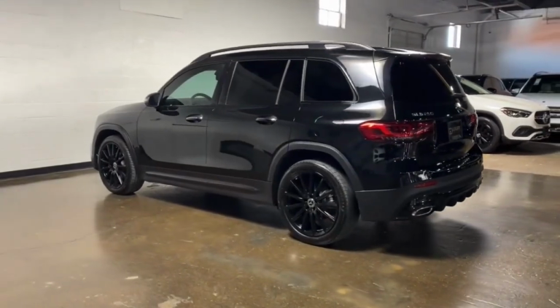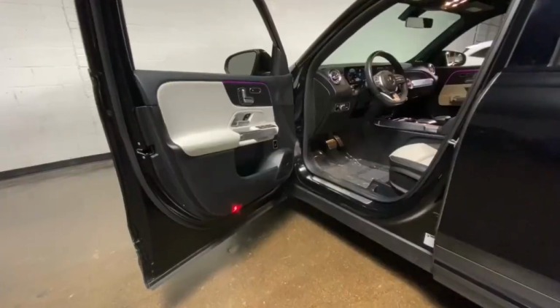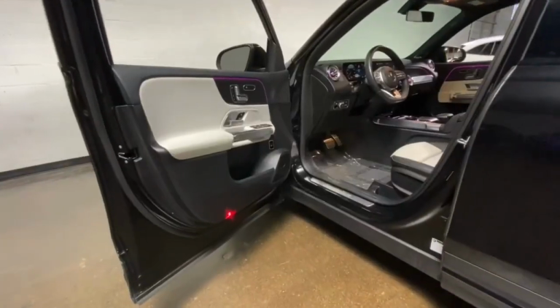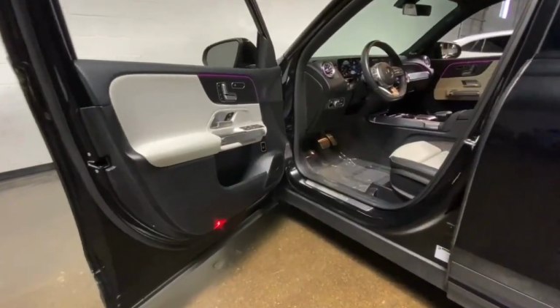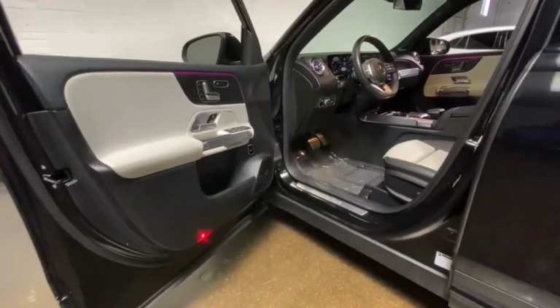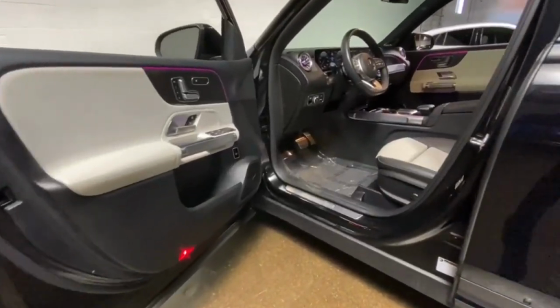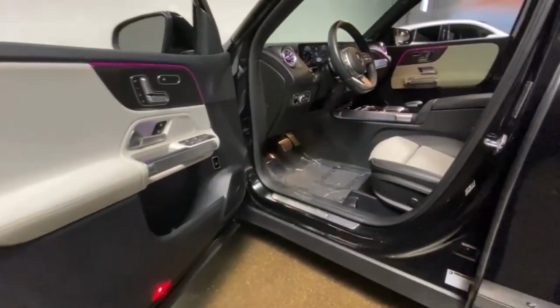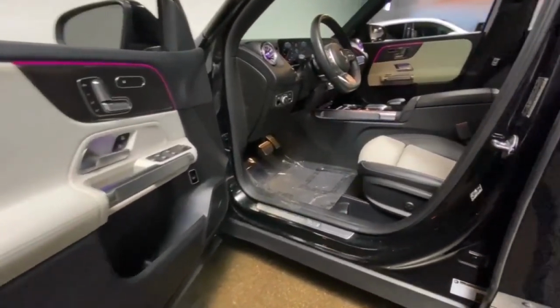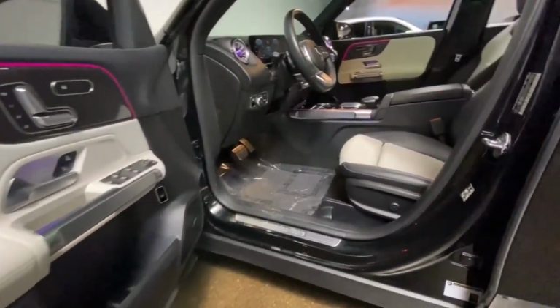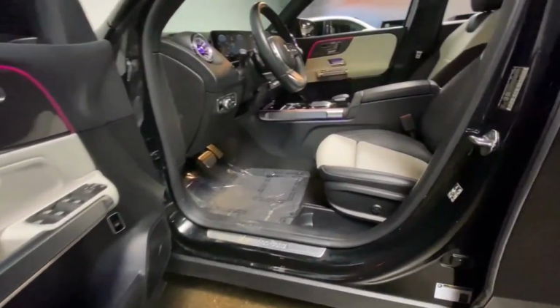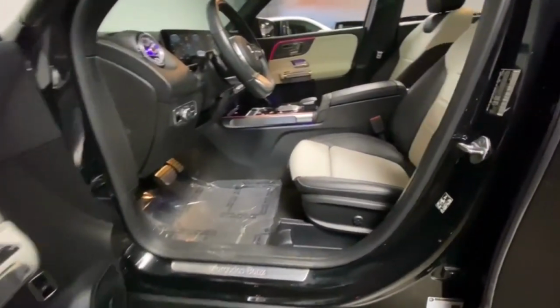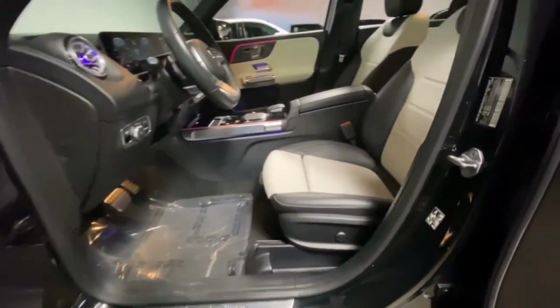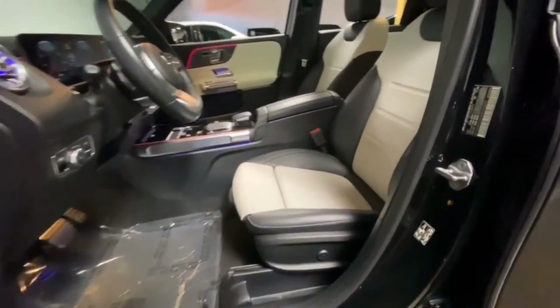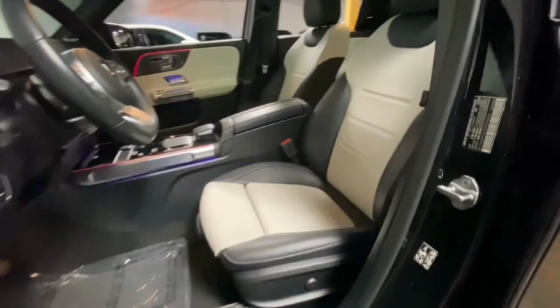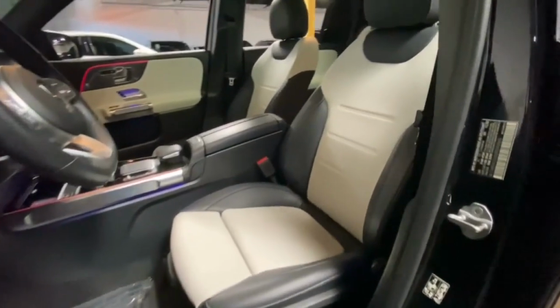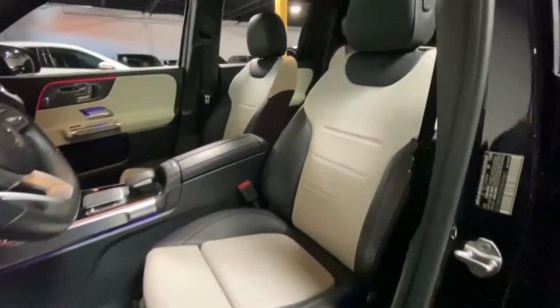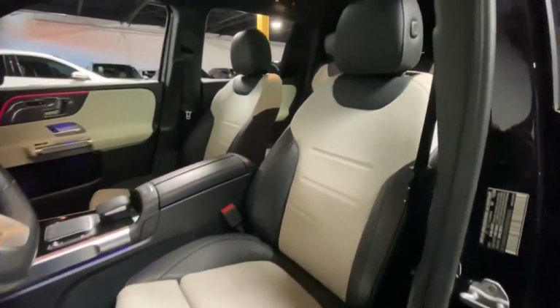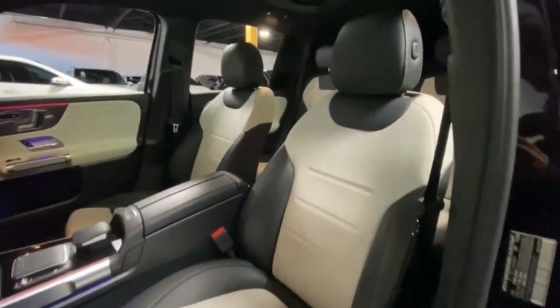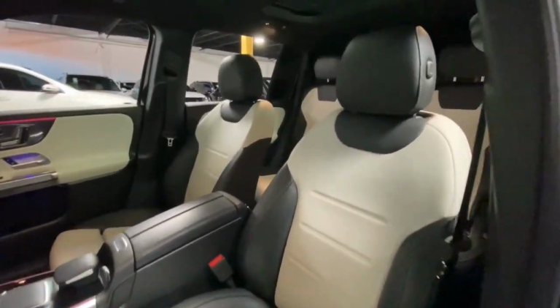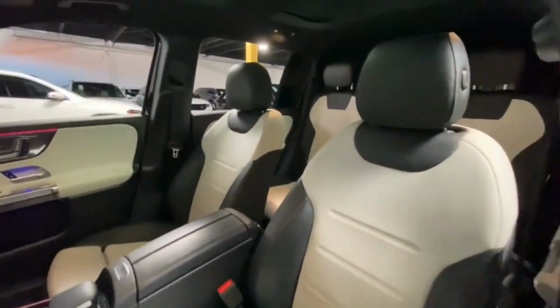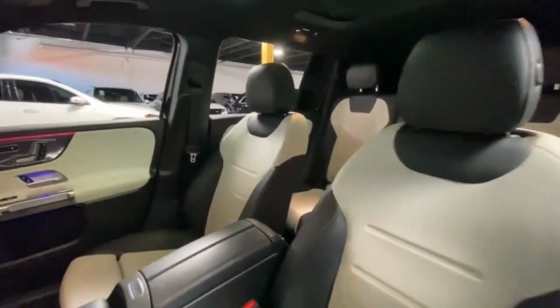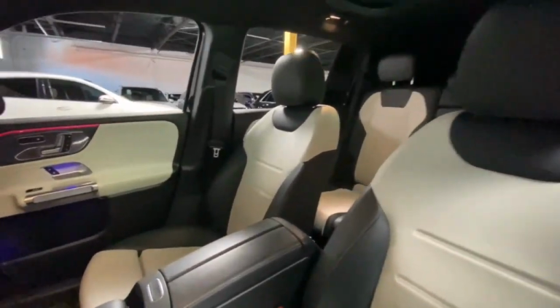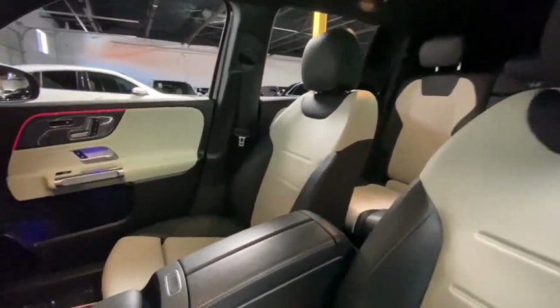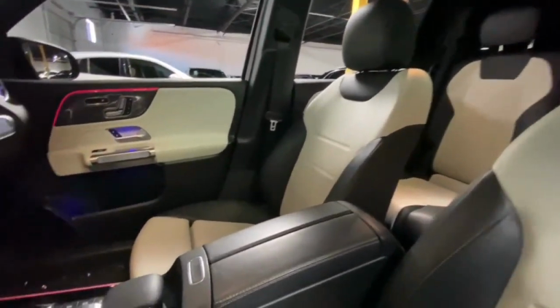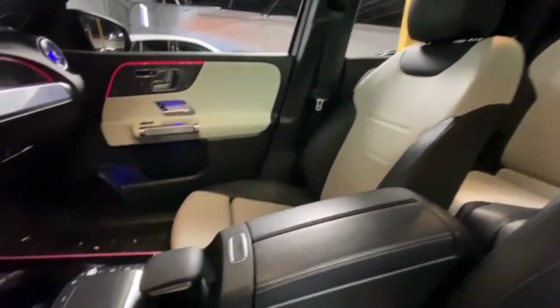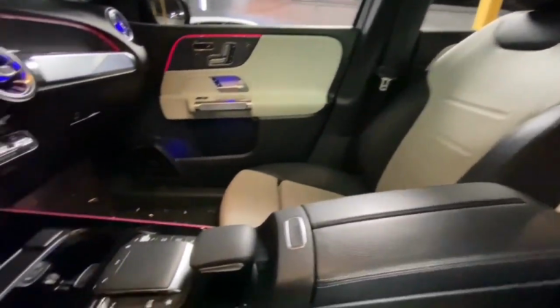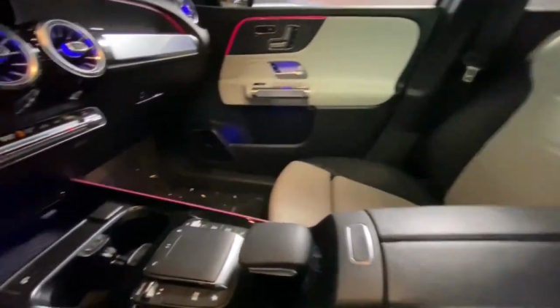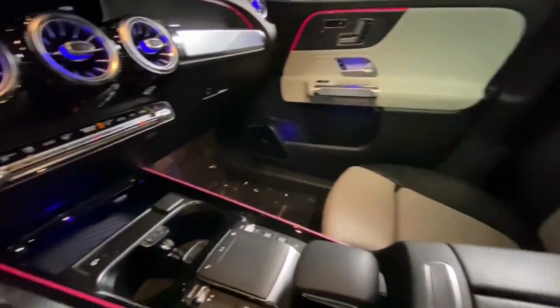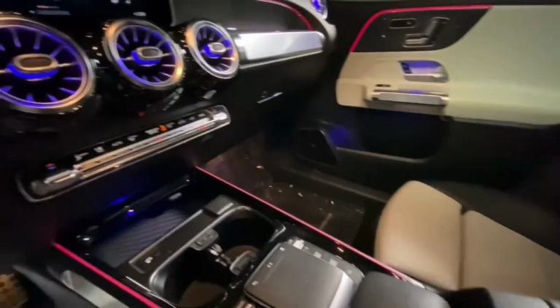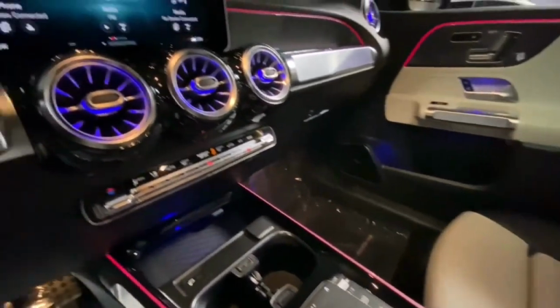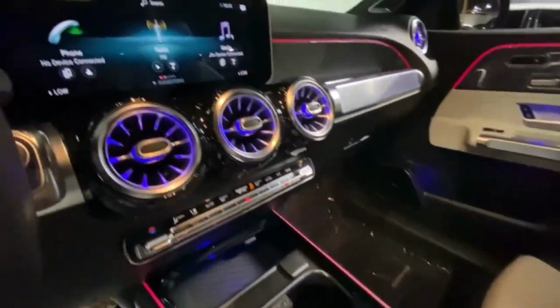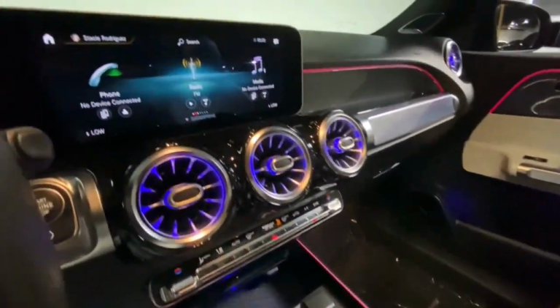Crisp, hardworking, and multi-talented, this clever seven-seater has the power and flexibility you need to get the most out of every journey. These are just some of the great options this vehicle comes with.